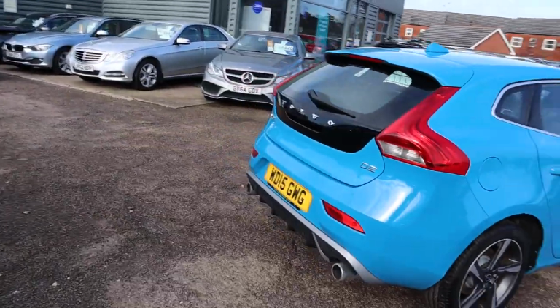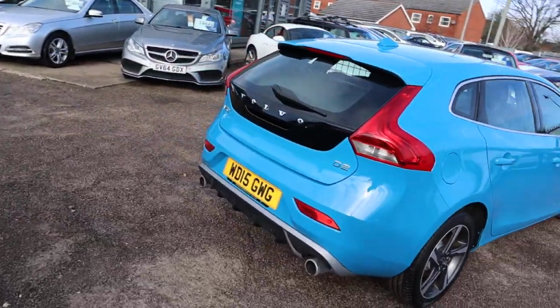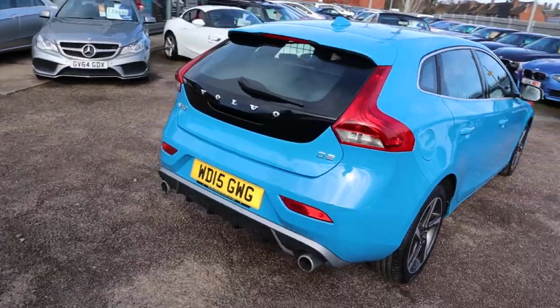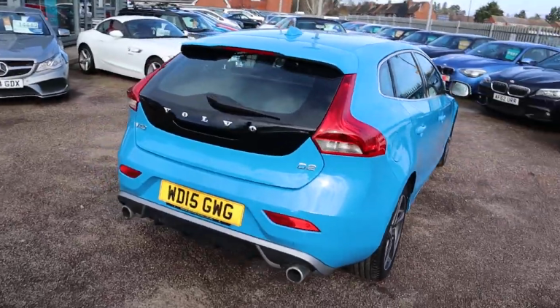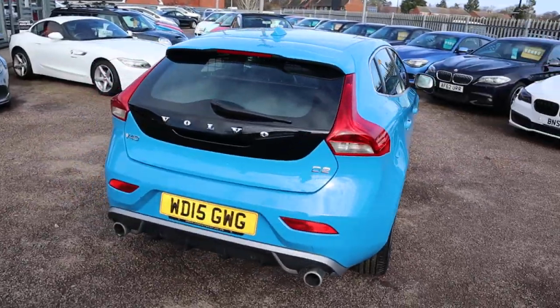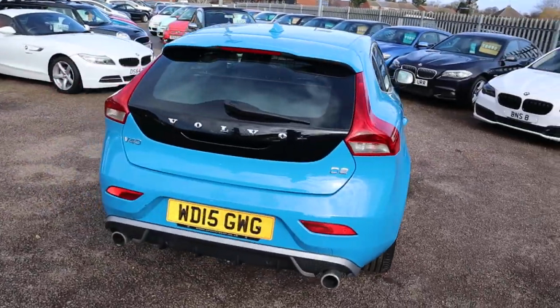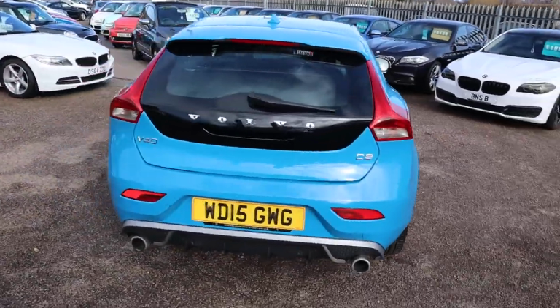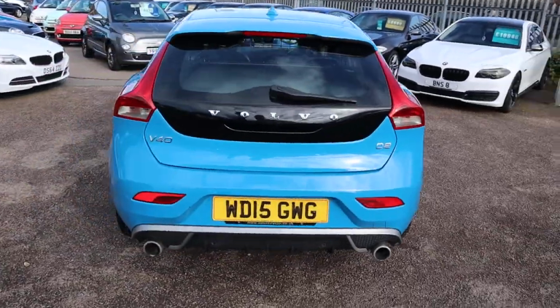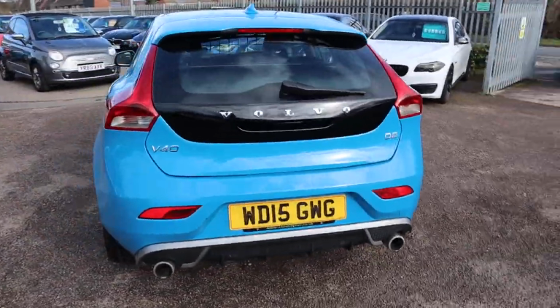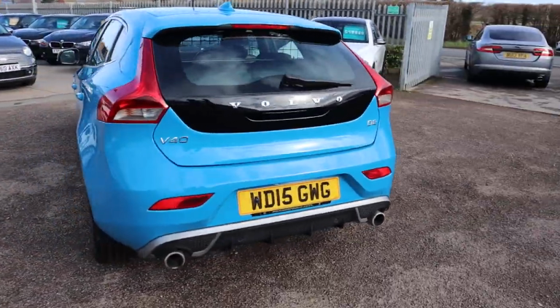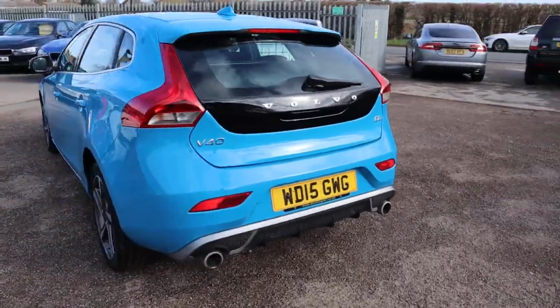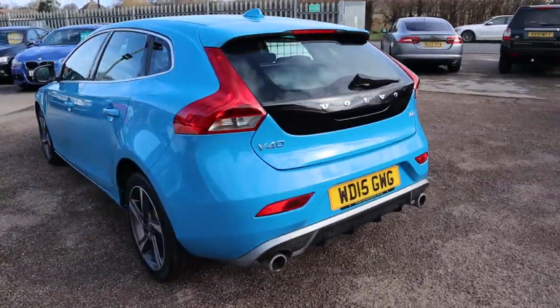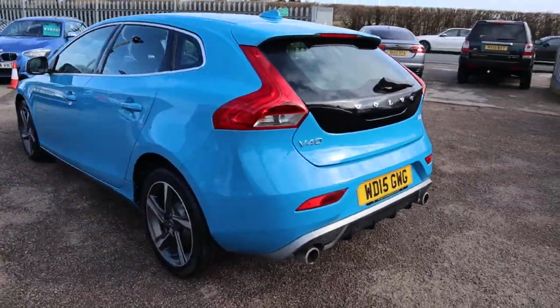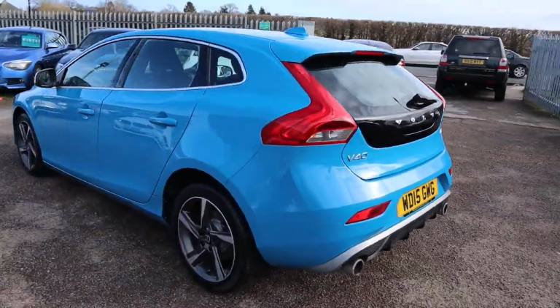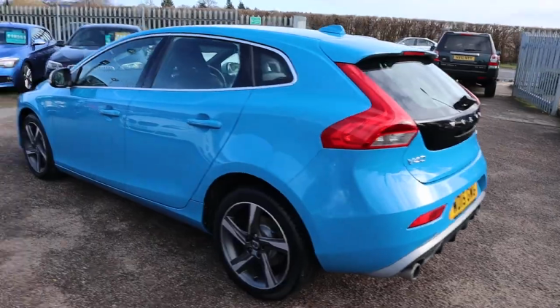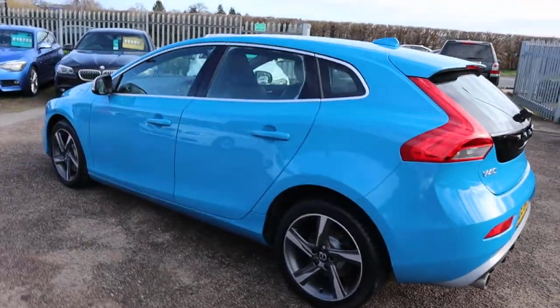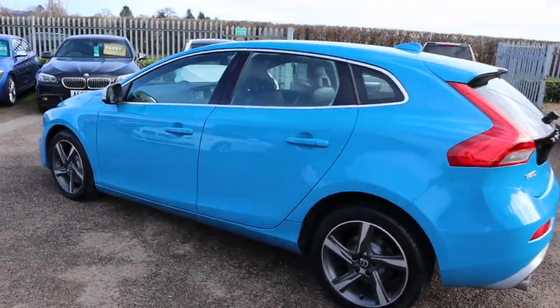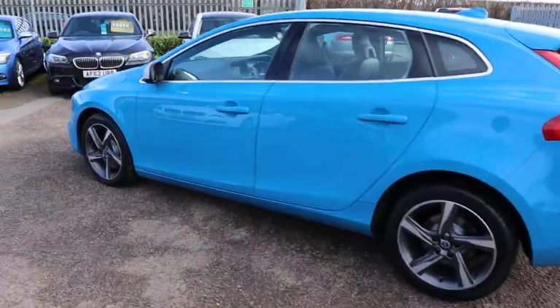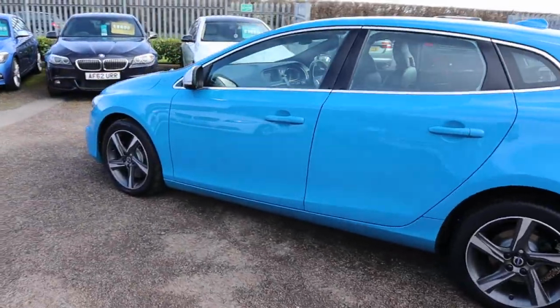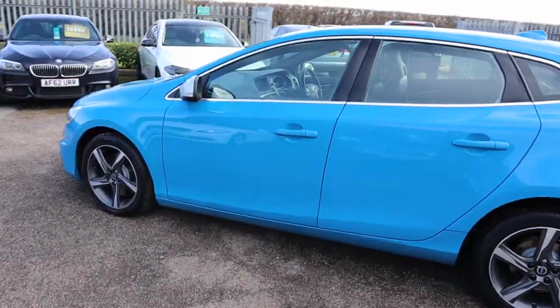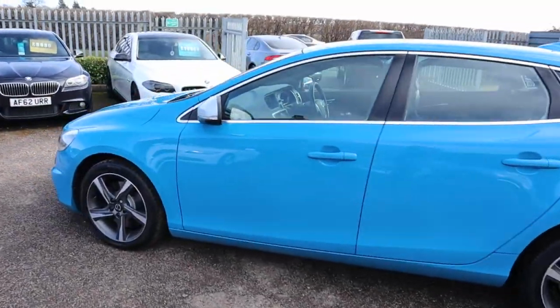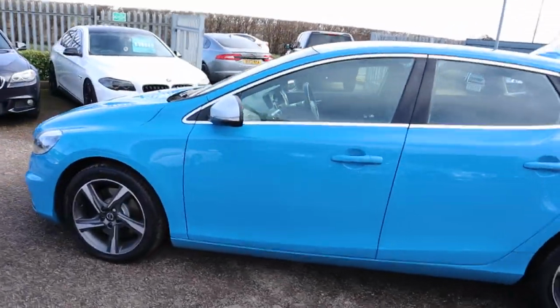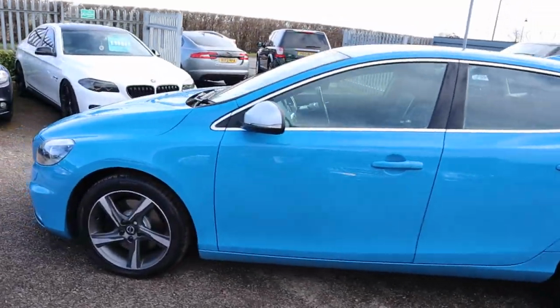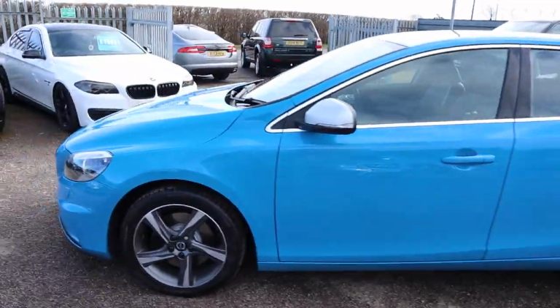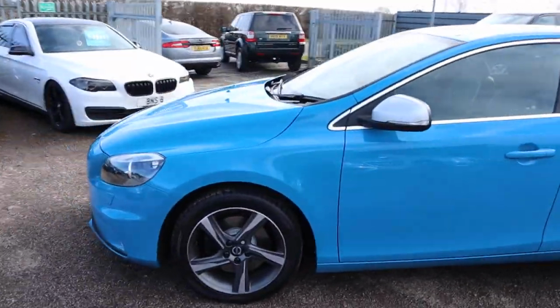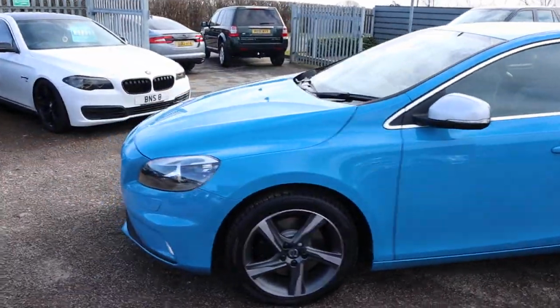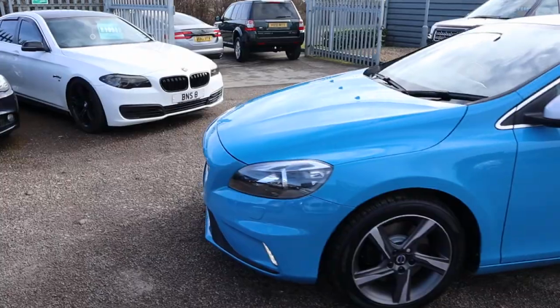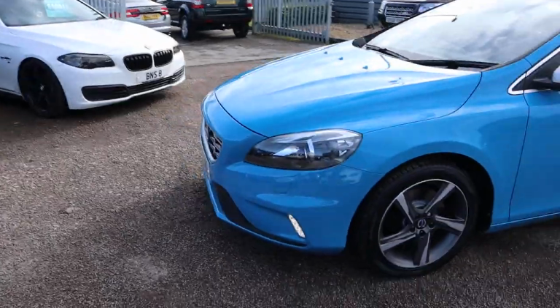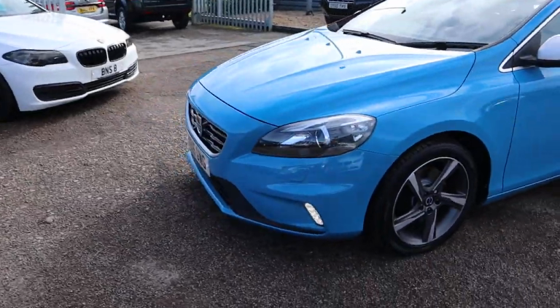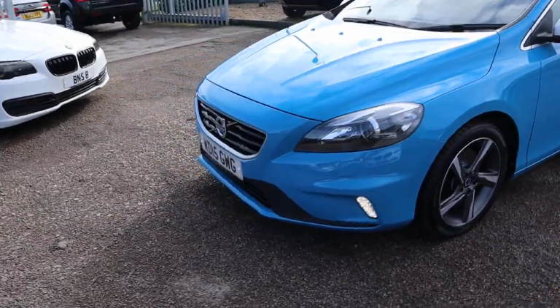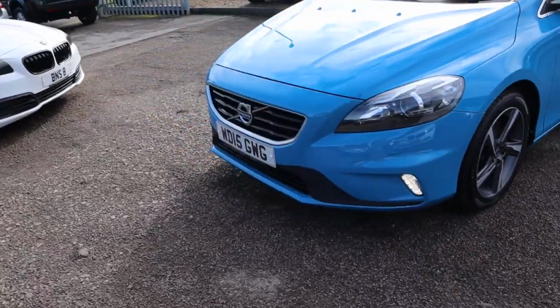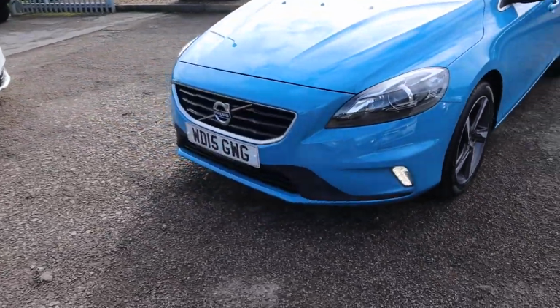It's a 2015, it's done just over 45,000 miles — just below average for the year. It's an auto, it's diesel, it drives so well. The automatic gearbox is stunning in this.